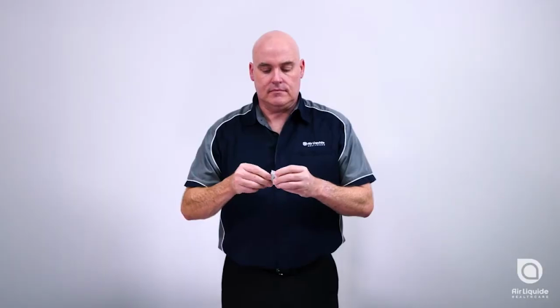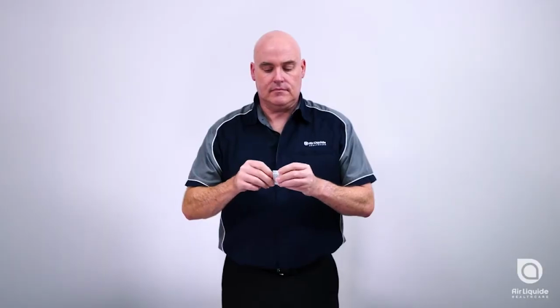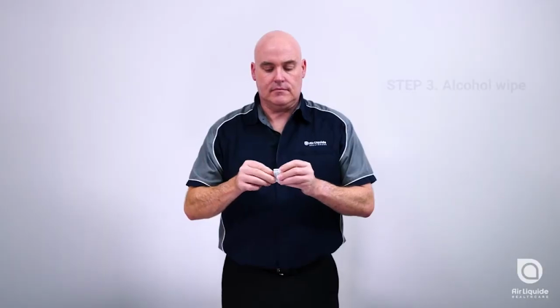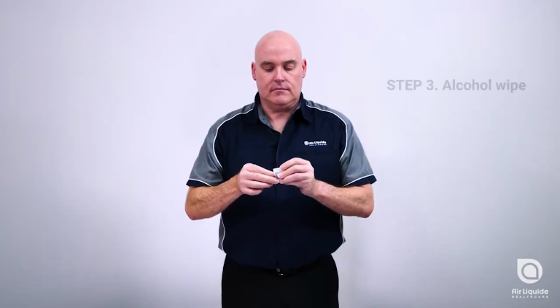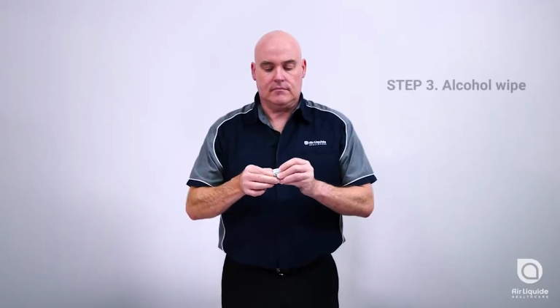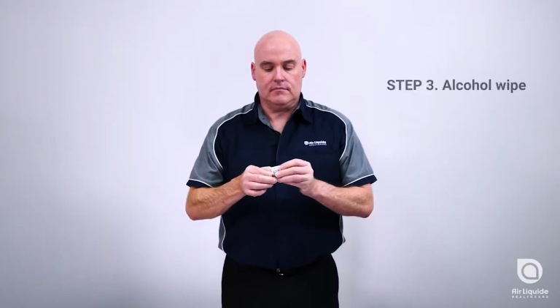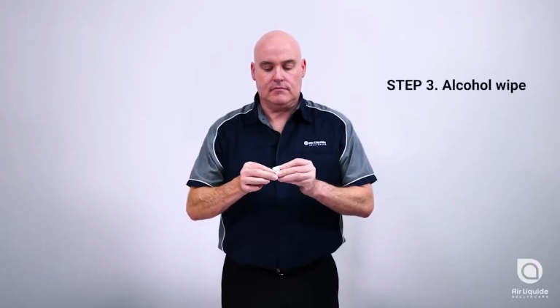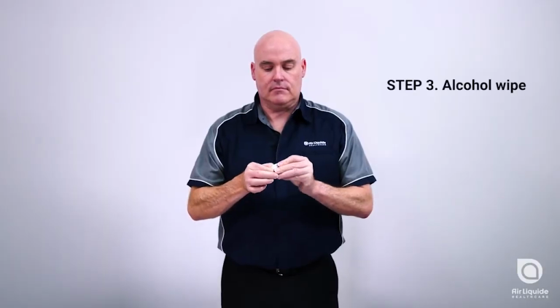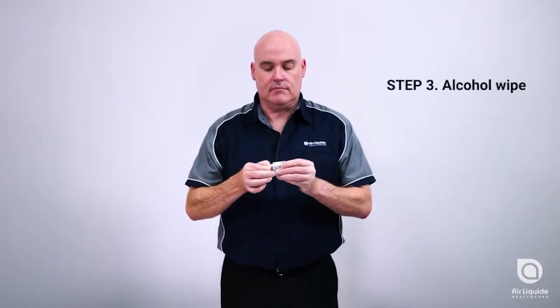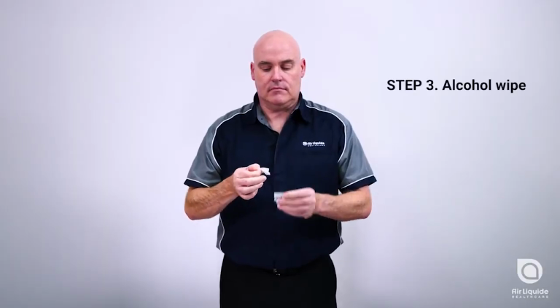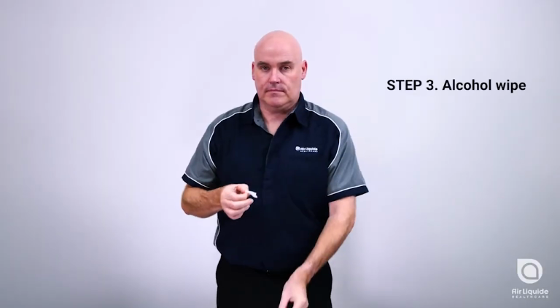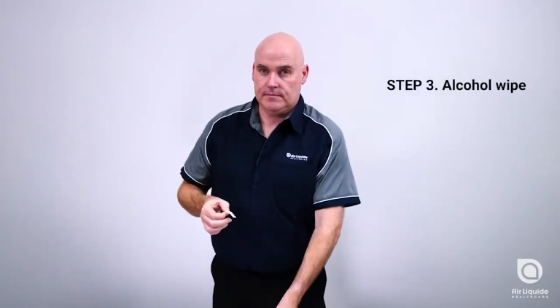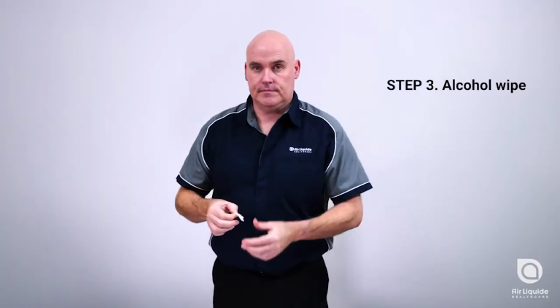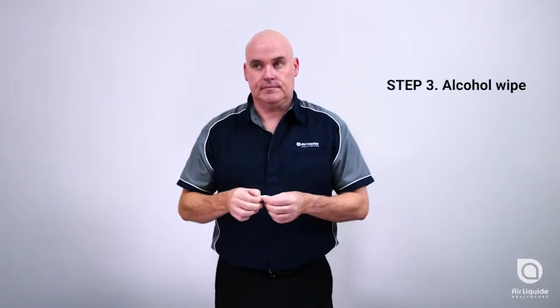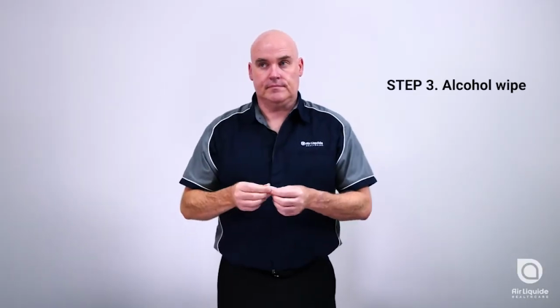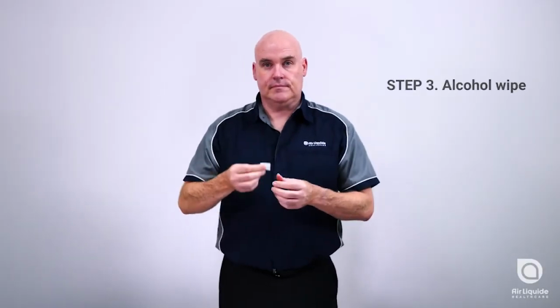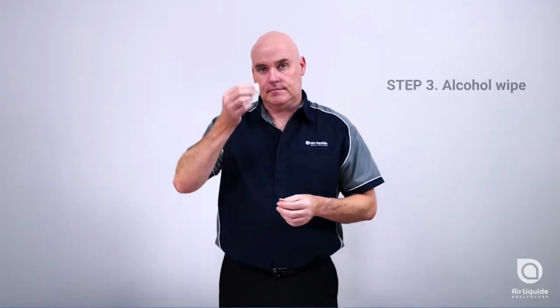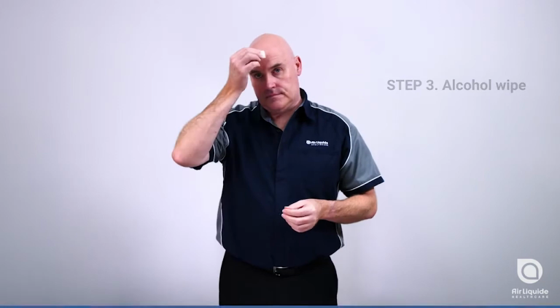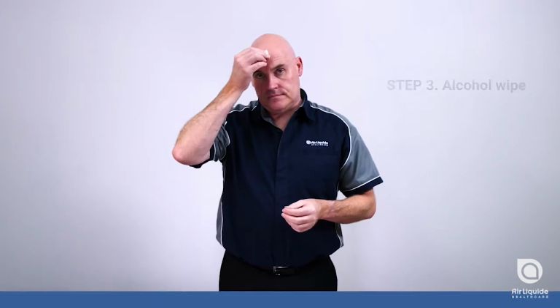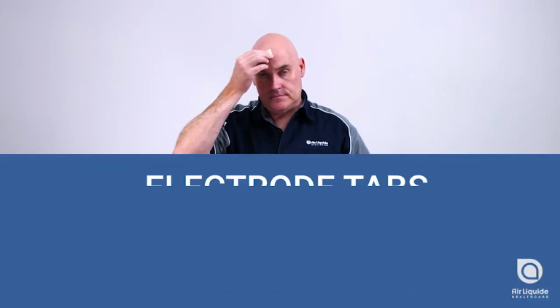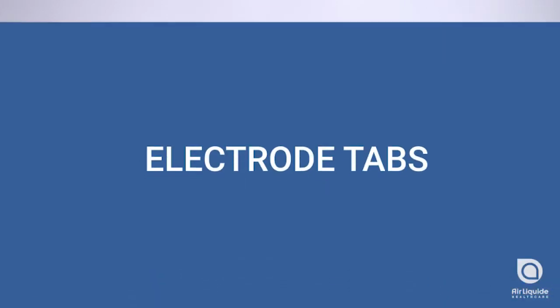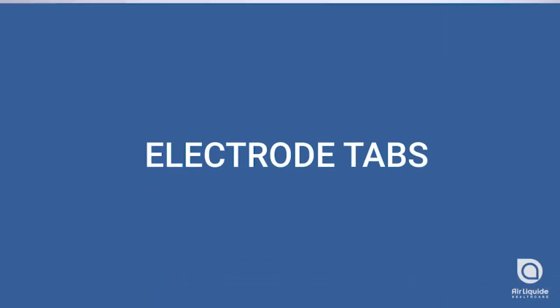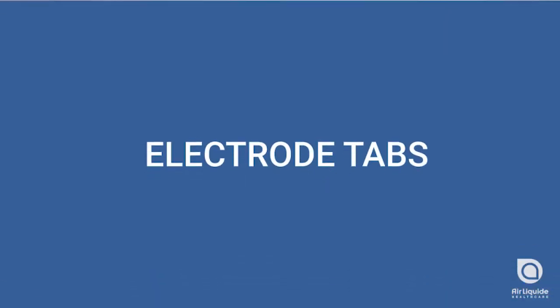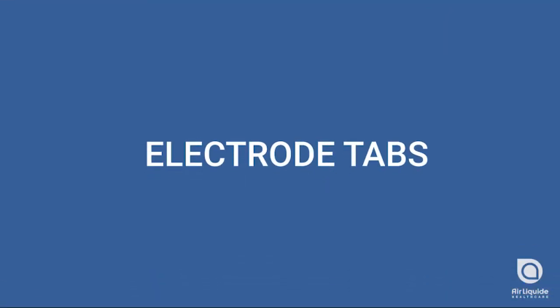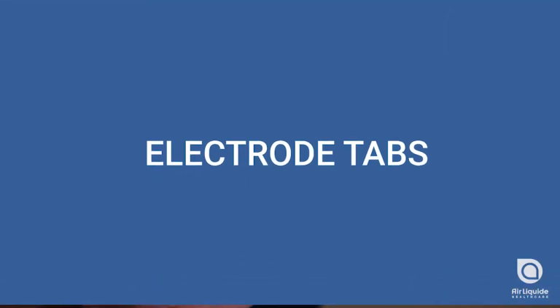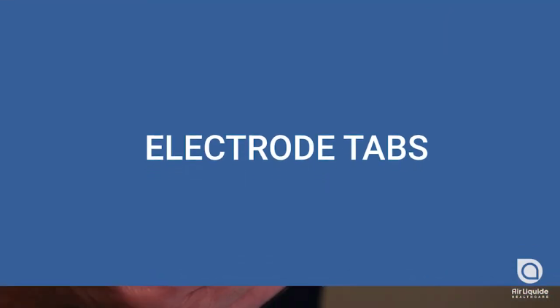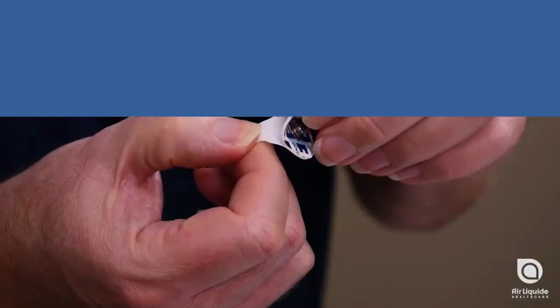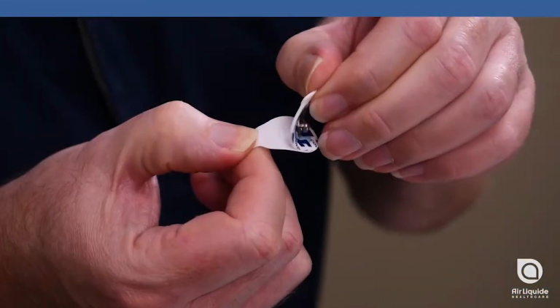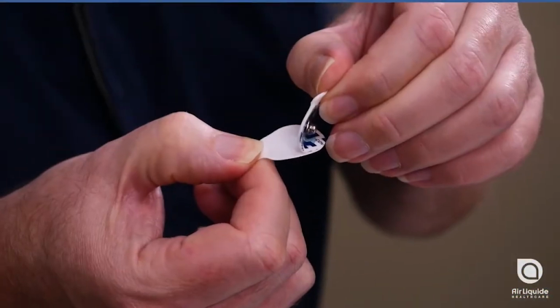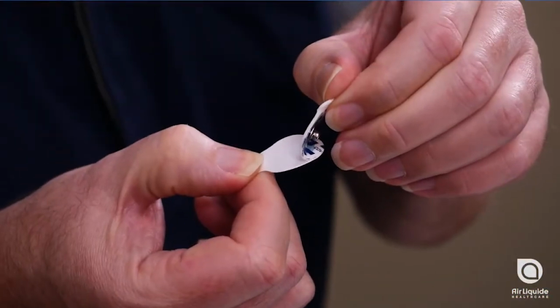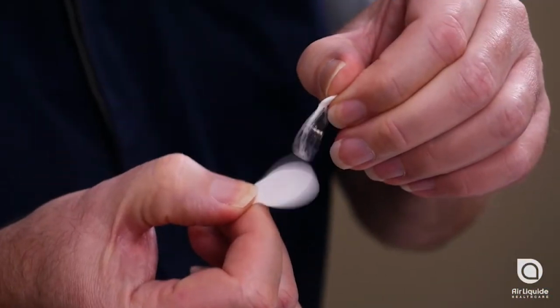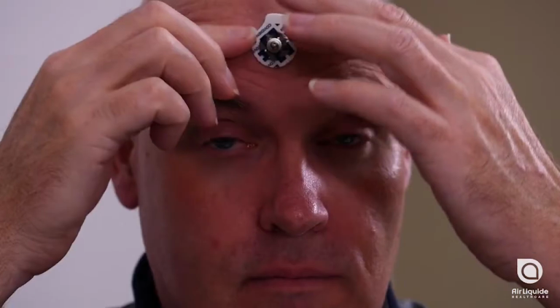Step 3: Finish by repeating Step 1 with your second alcohol wipe. Allow the sites to dry before applying your electrode tabs.